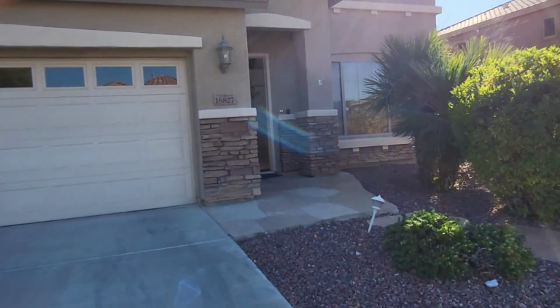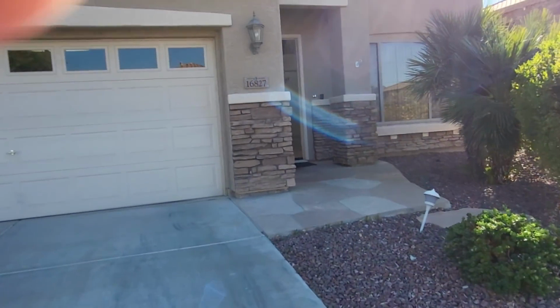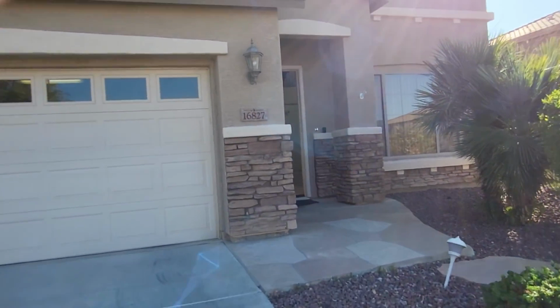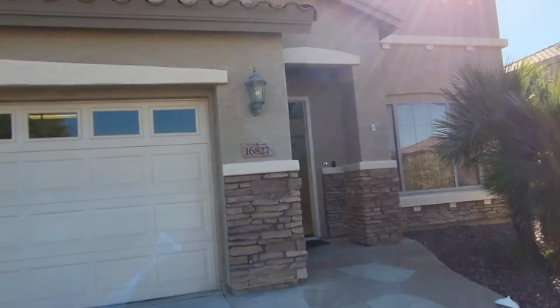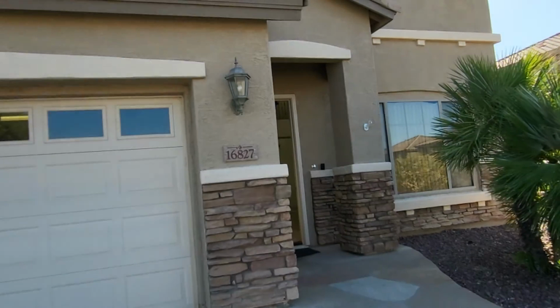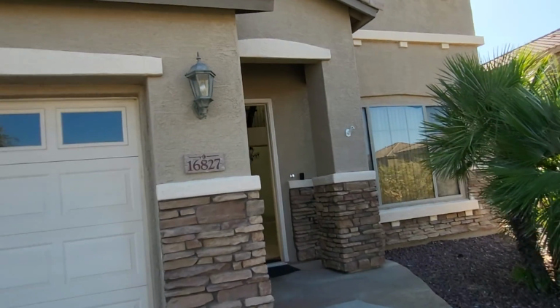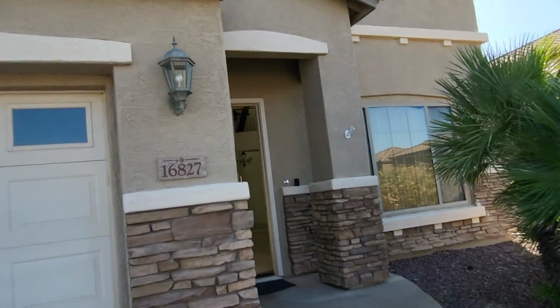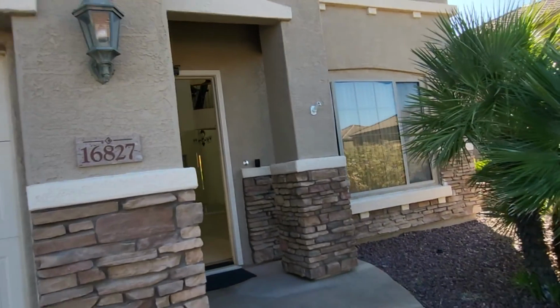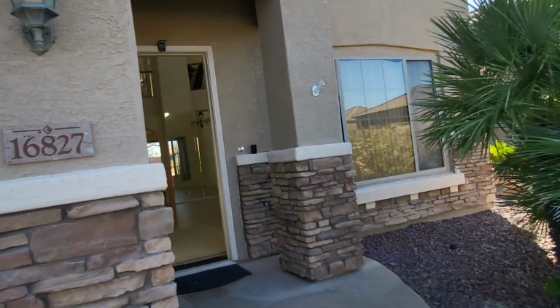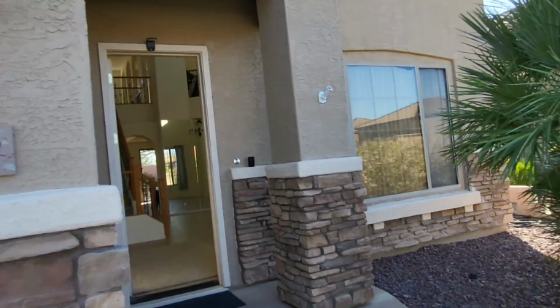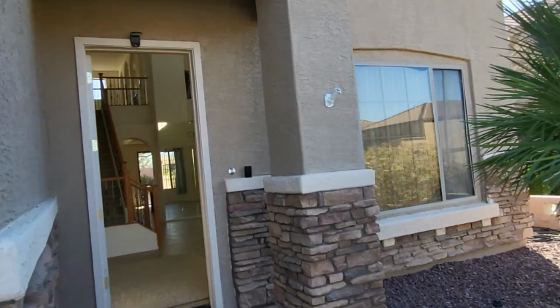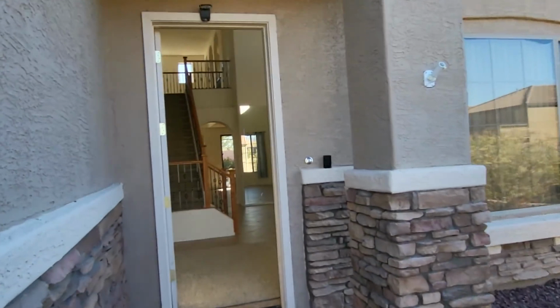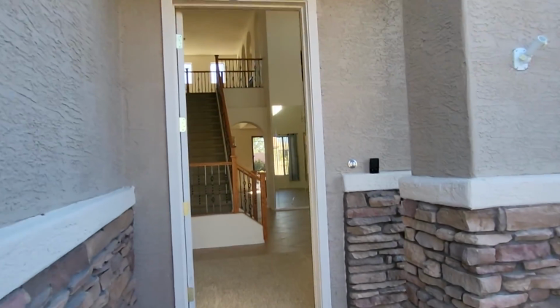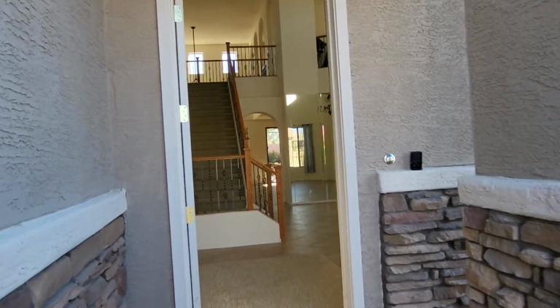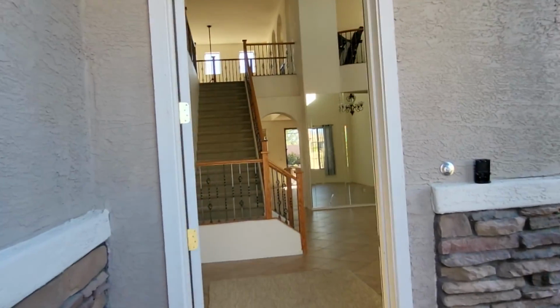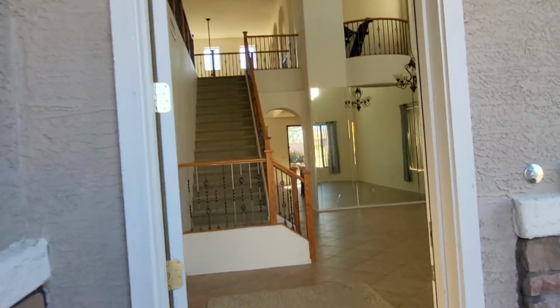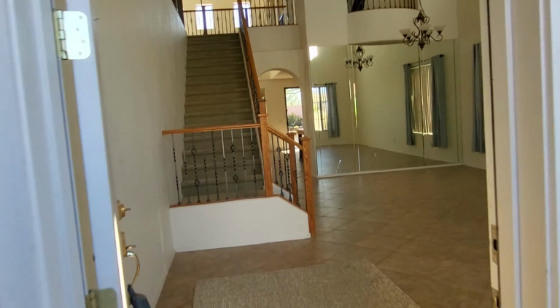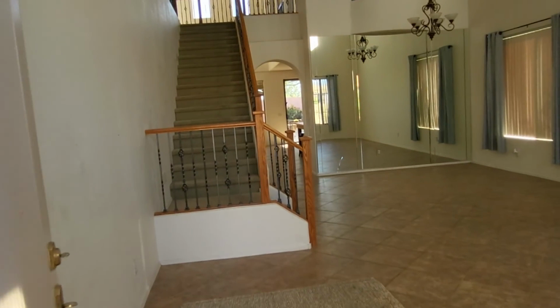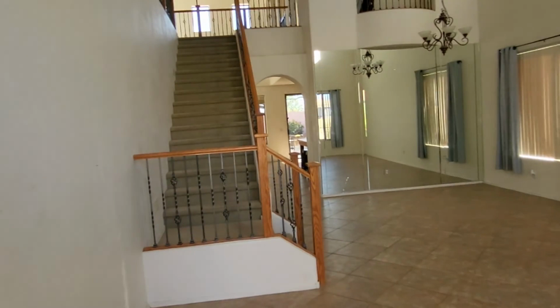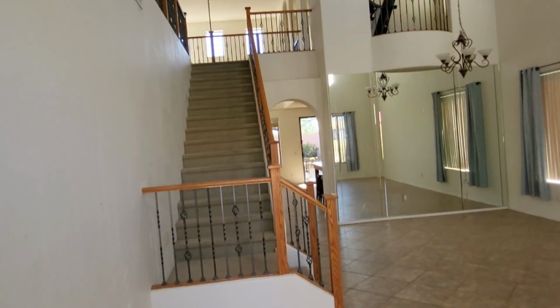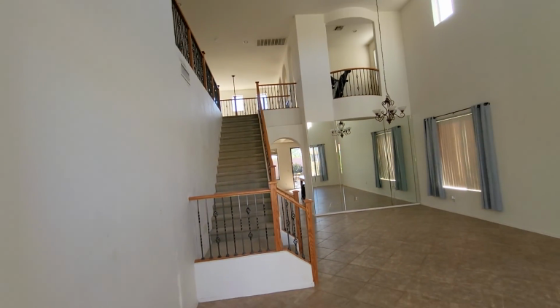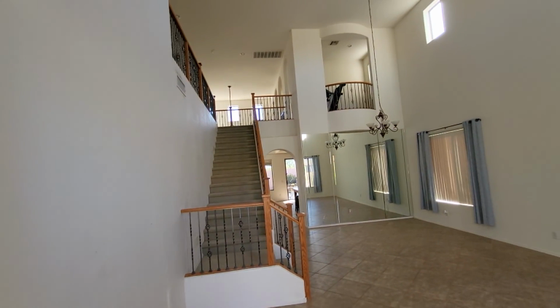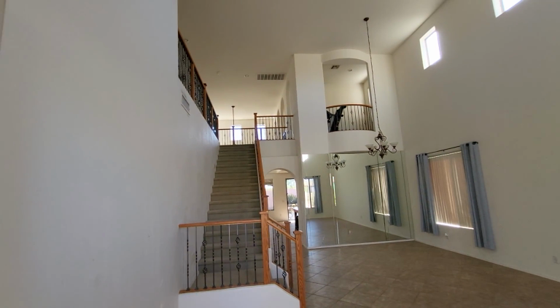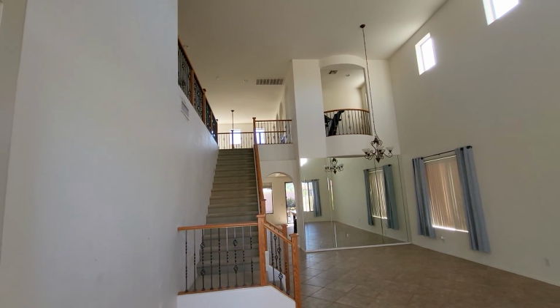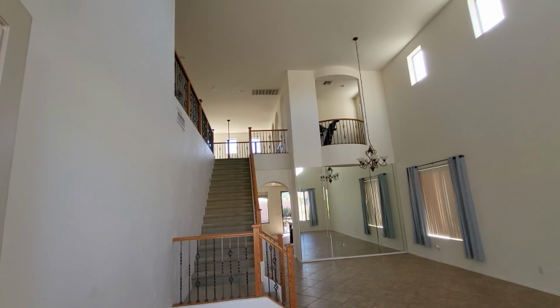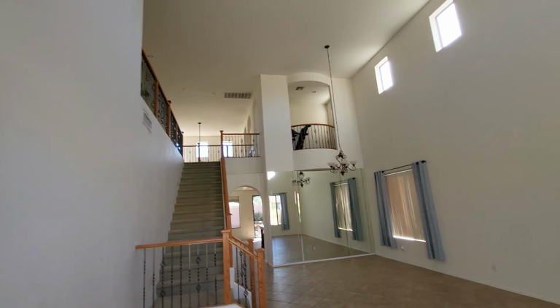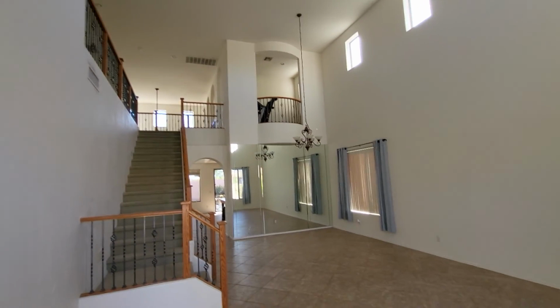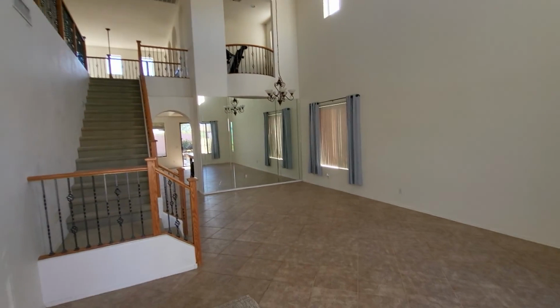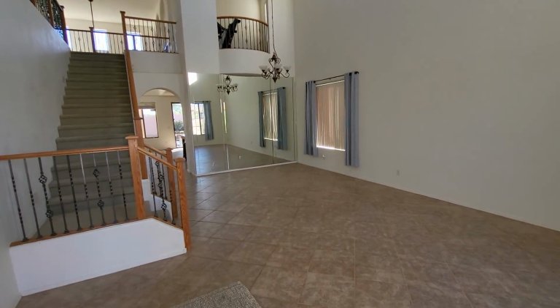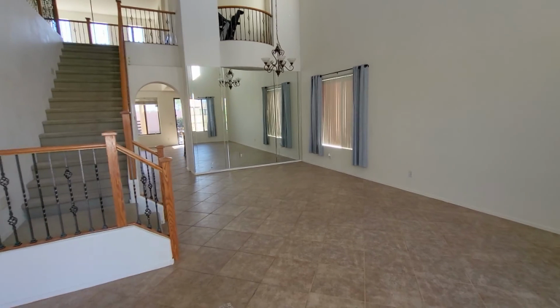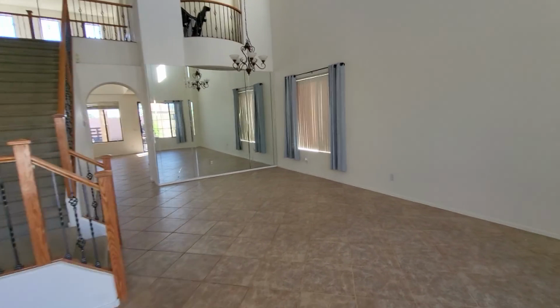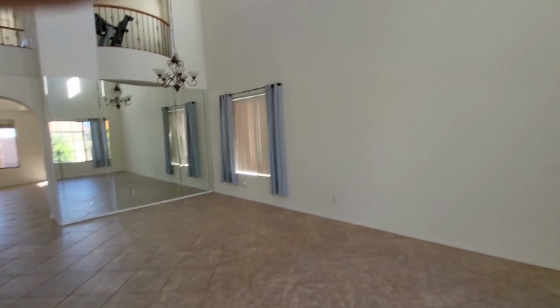Anyway, we're going to go in. The attendant is here. She has given me permission to video real briefly — very kind of her. And I did get permission from the listing agent, so we're good to go.